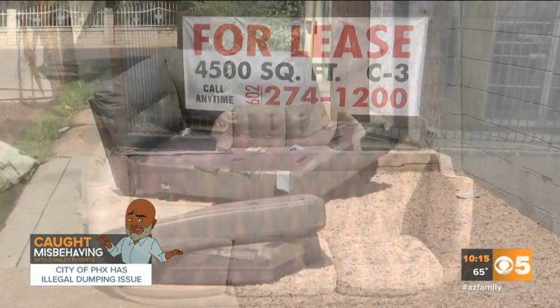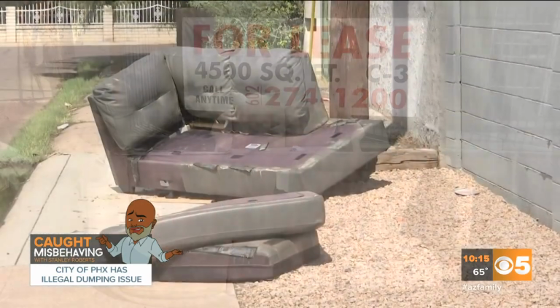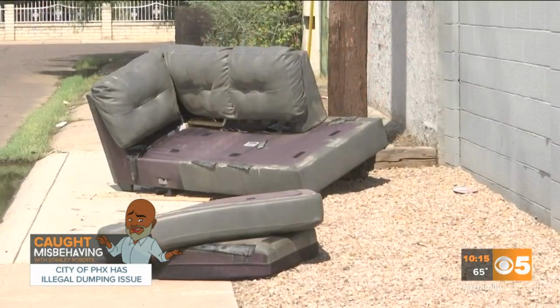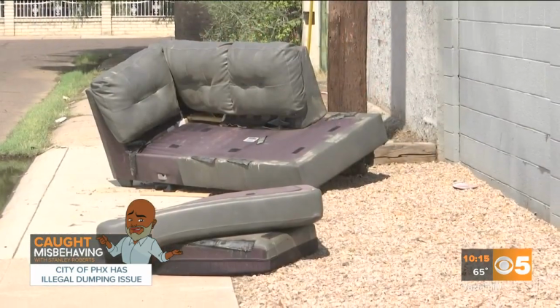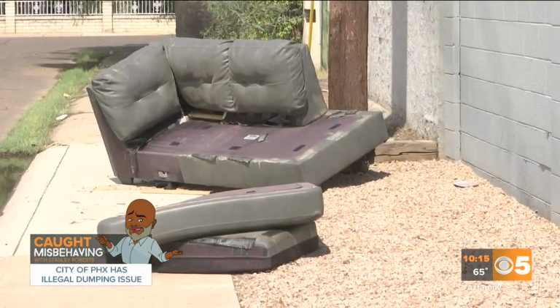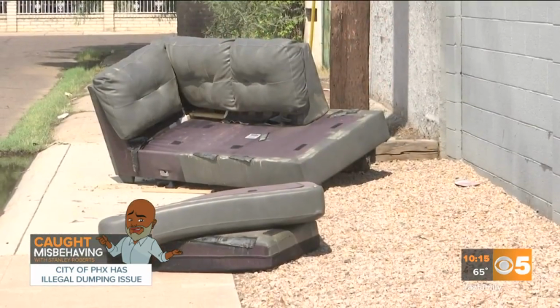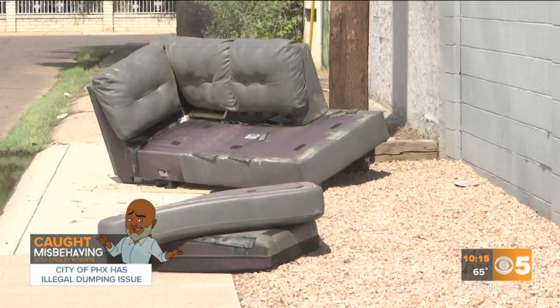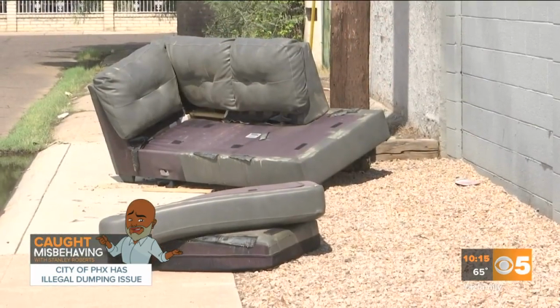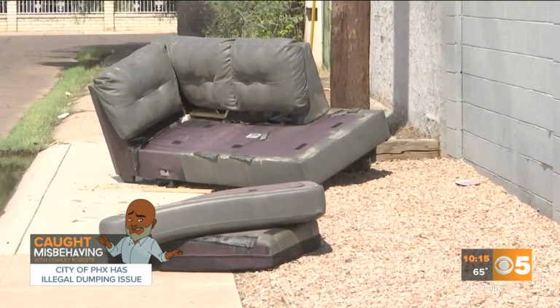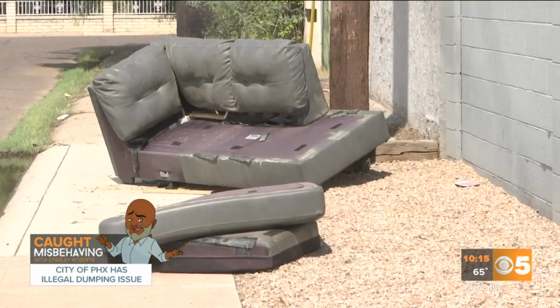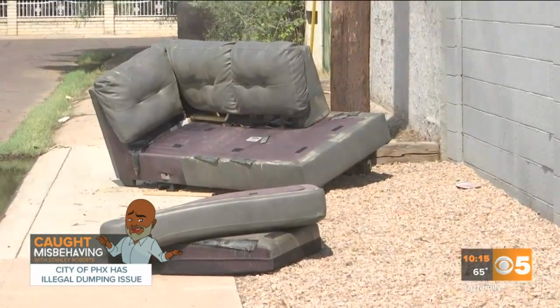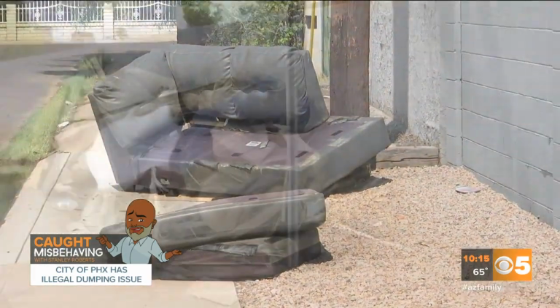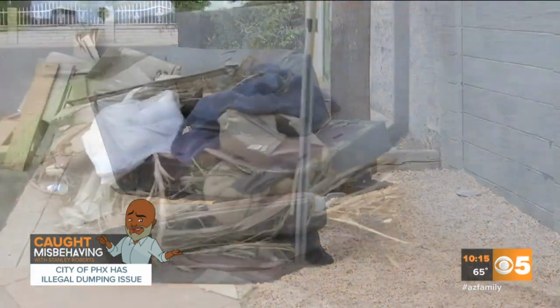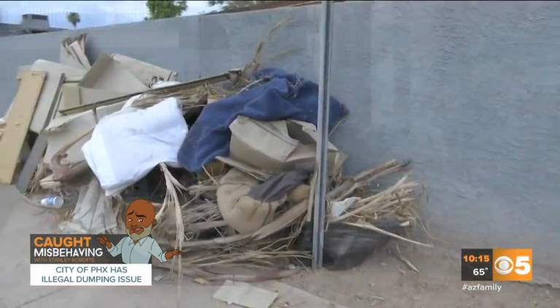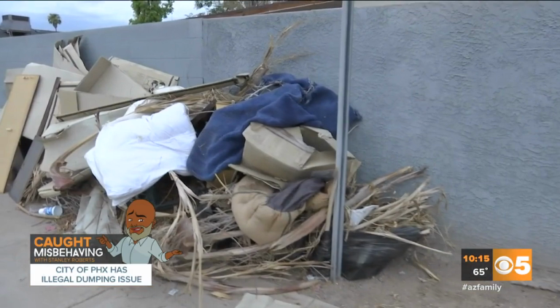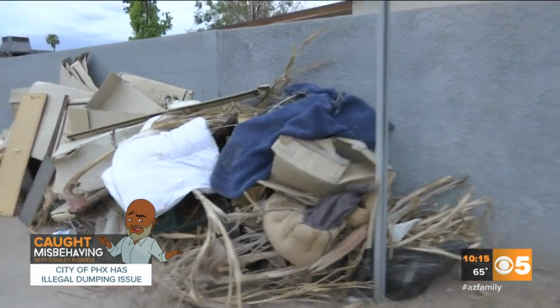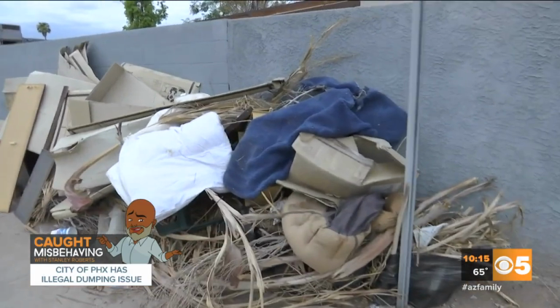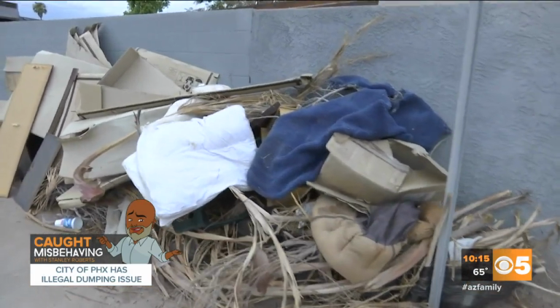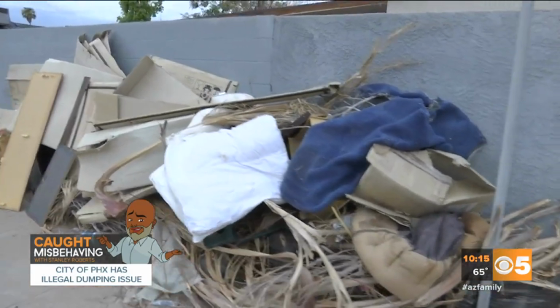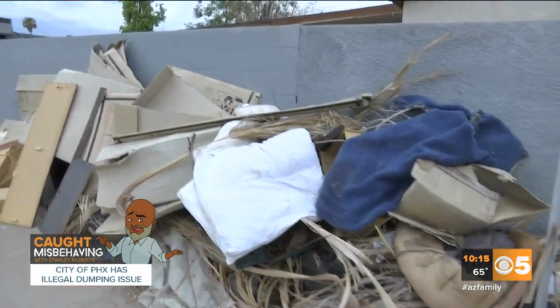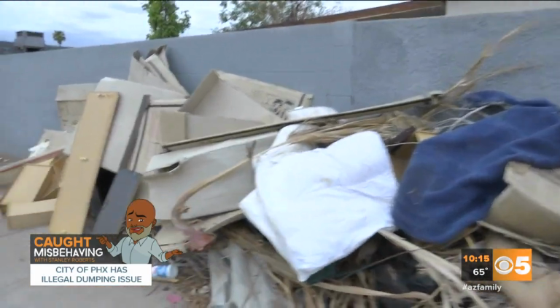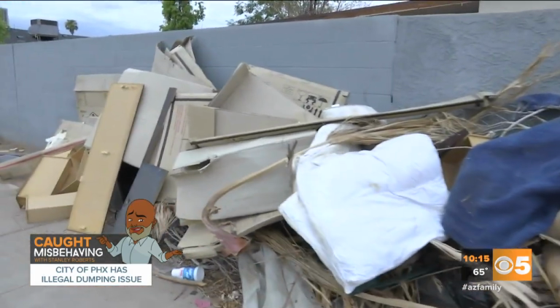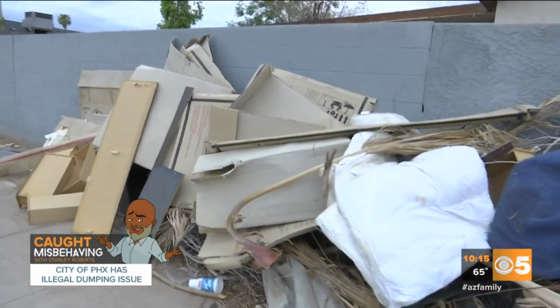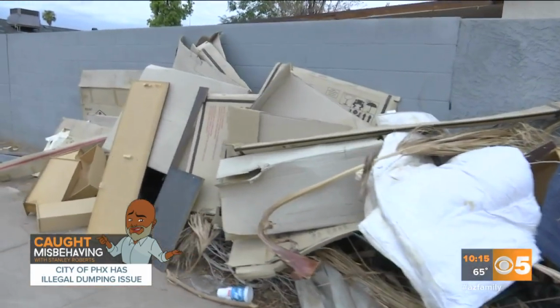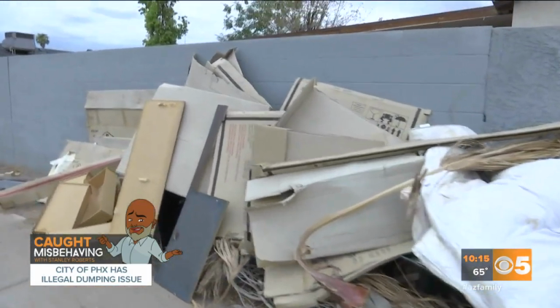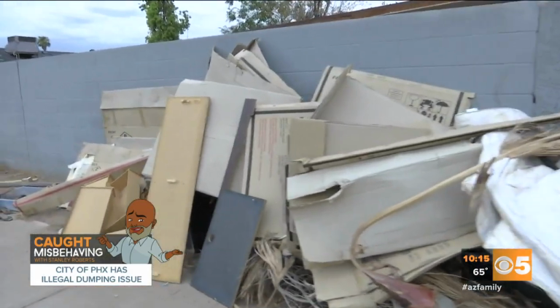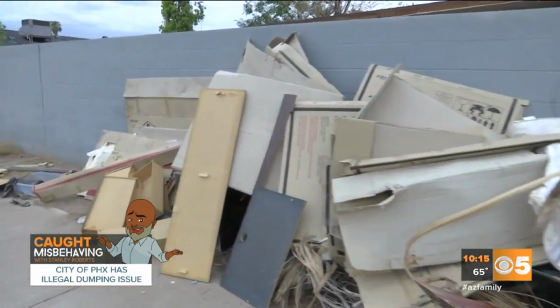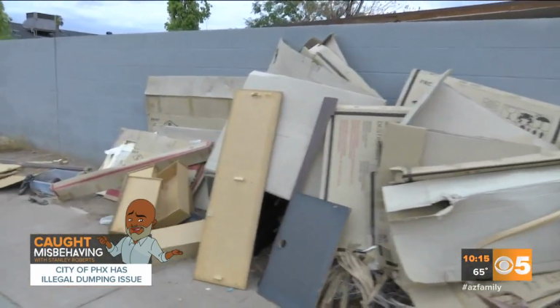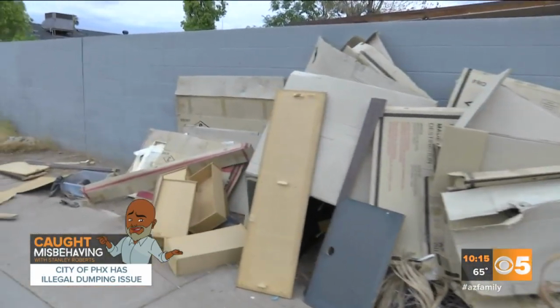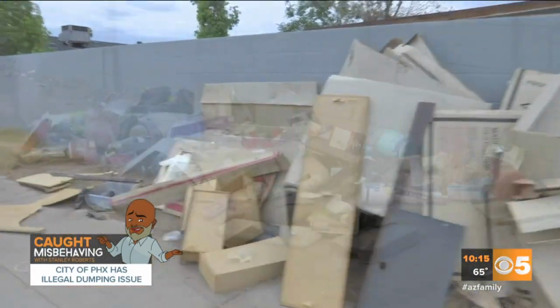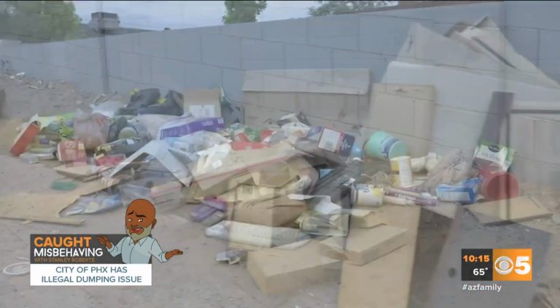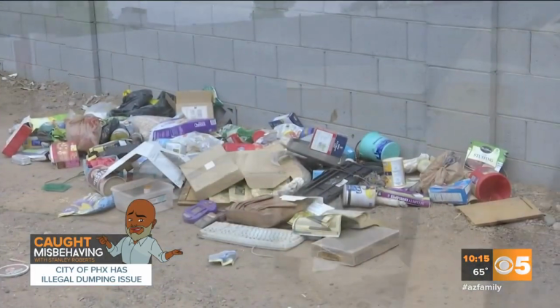No matter how you slice it, illegal dumping is bad for the neighborhood, and if left for a long time it will attract more than just couches. It could attract bugs and rats.